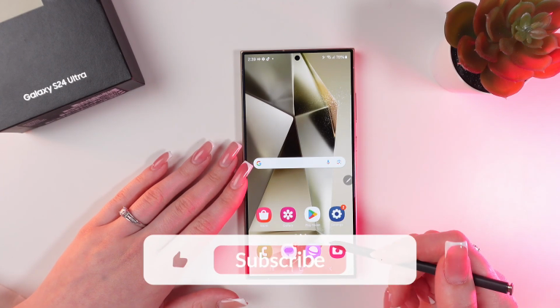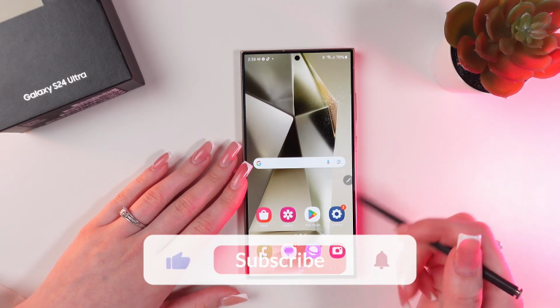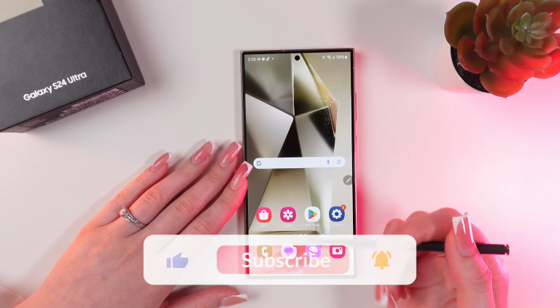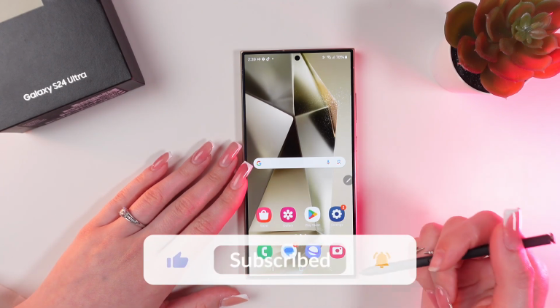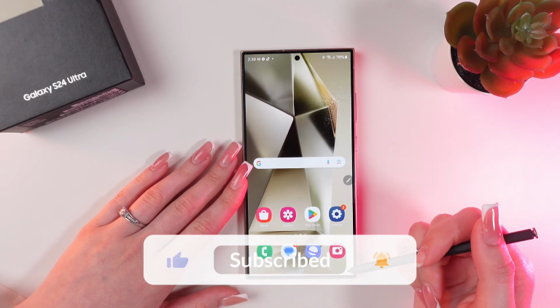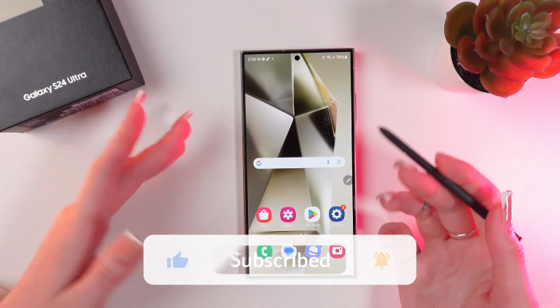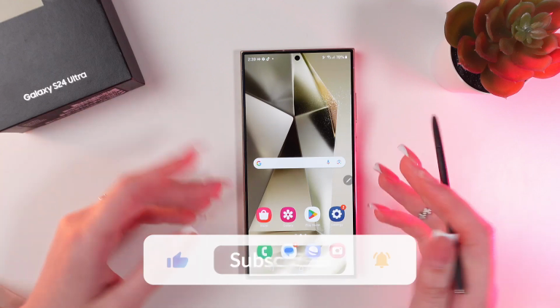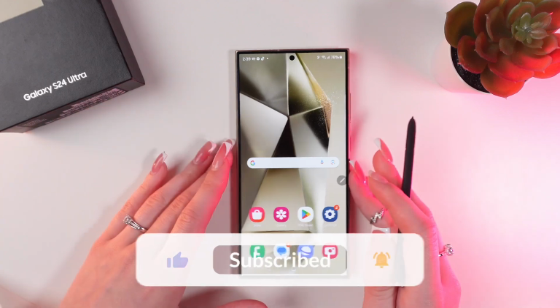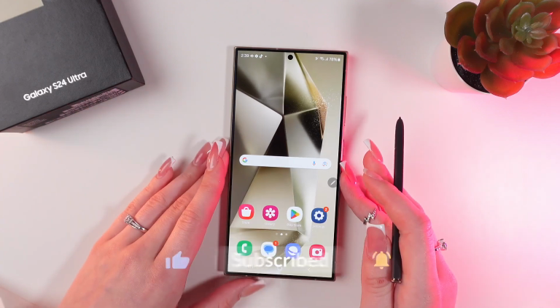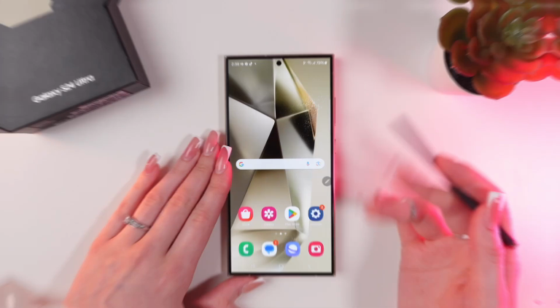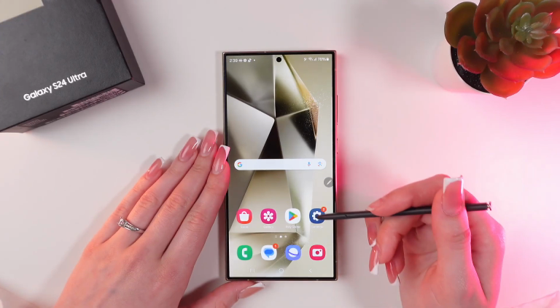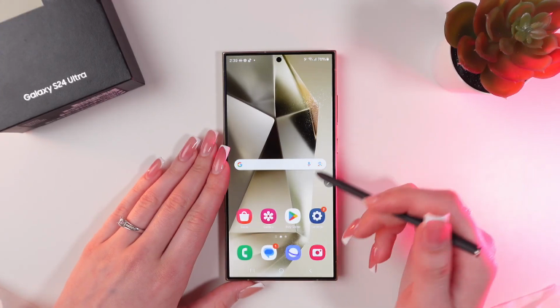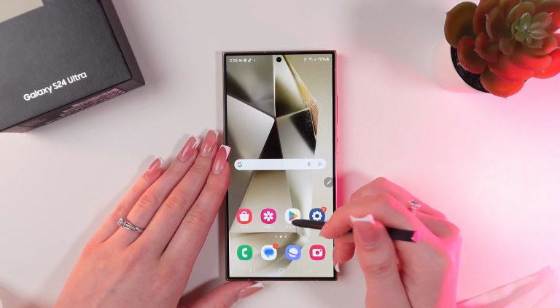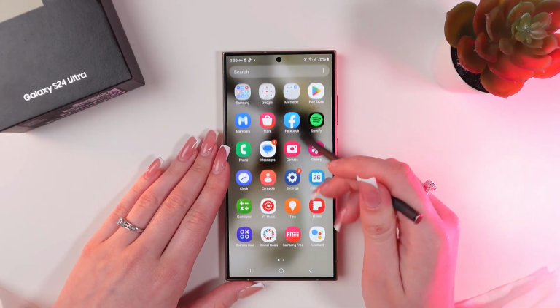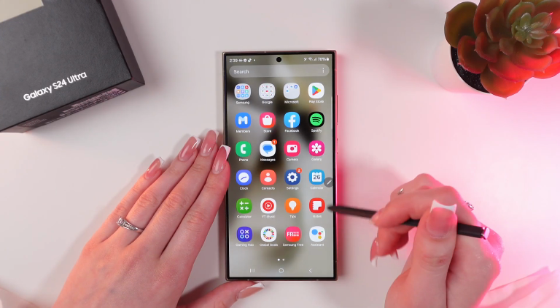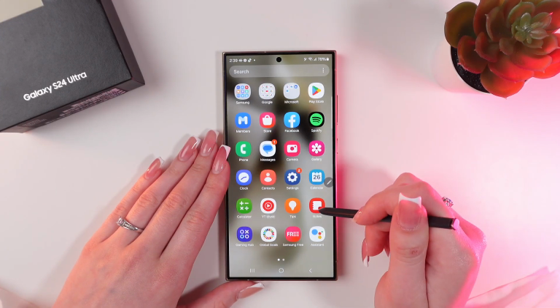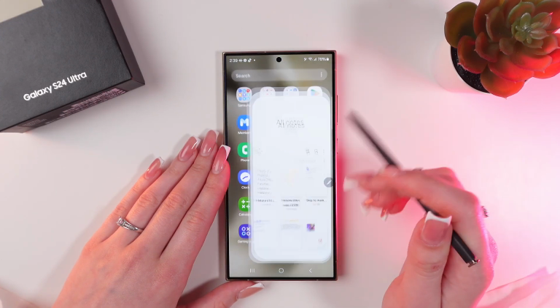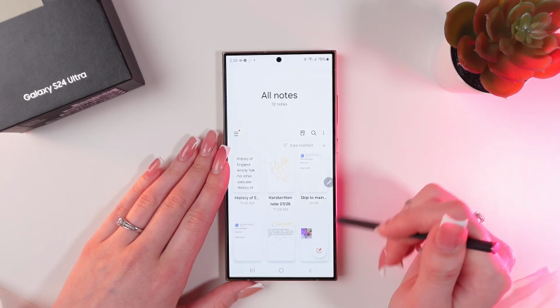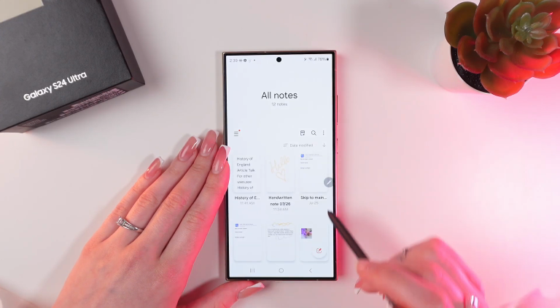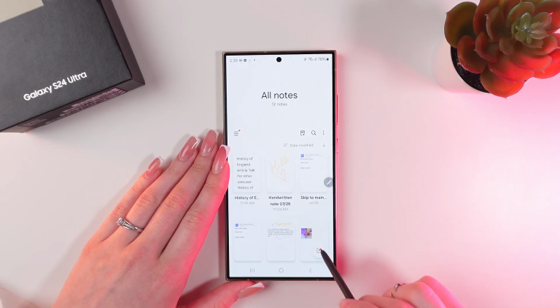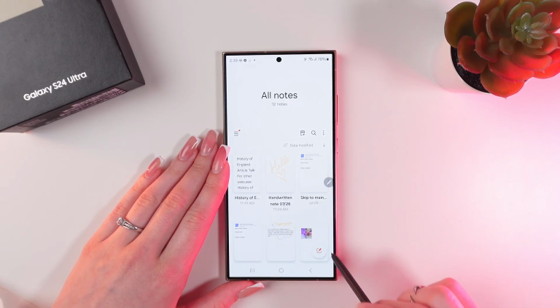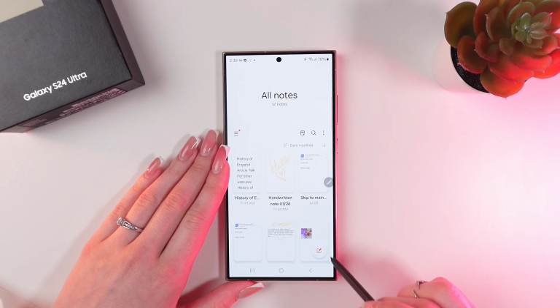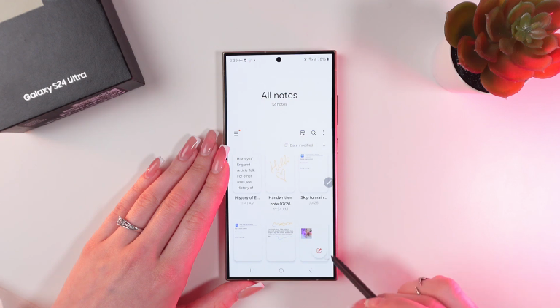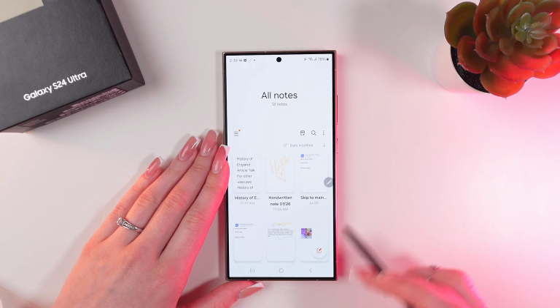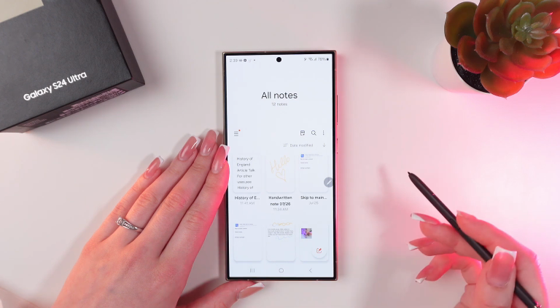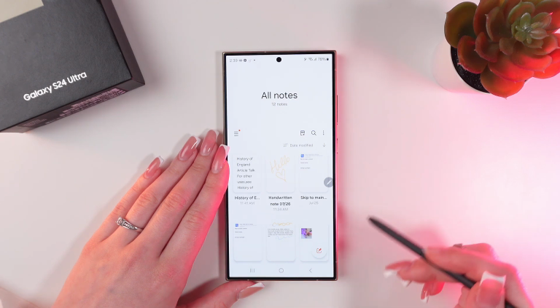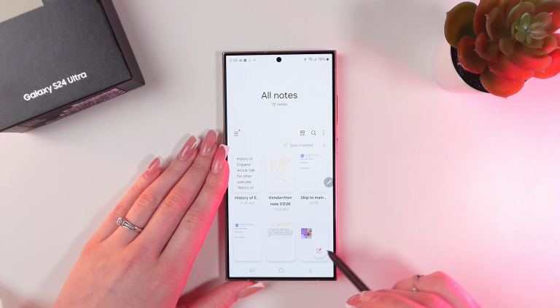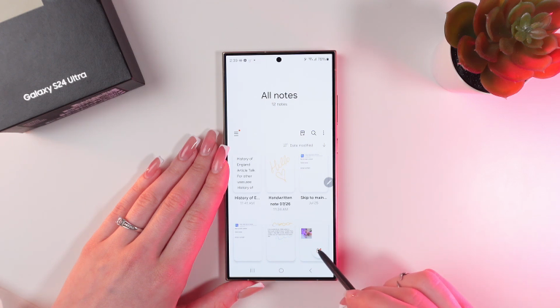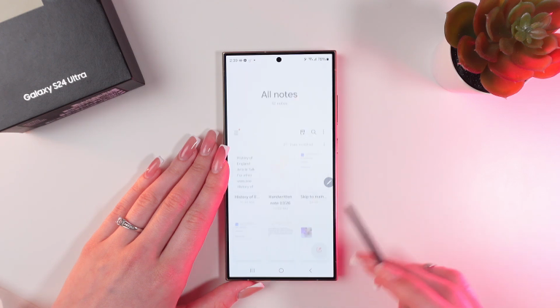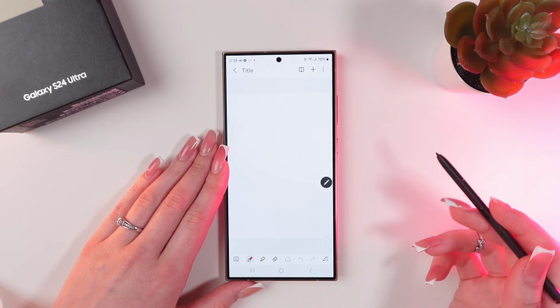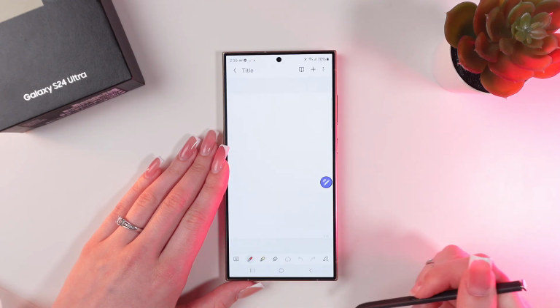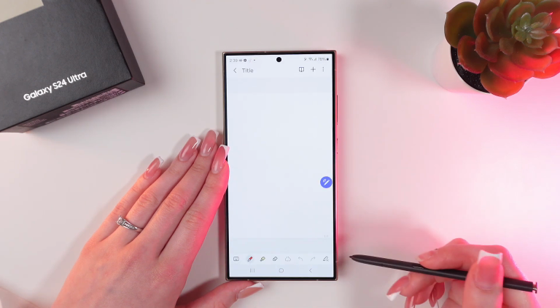But first, don't forget to follow to see more useful content. So, let's start with opening notes first. And now click this icon on the bottom of the screen to start a new note.